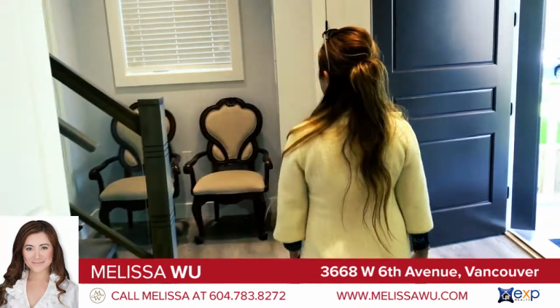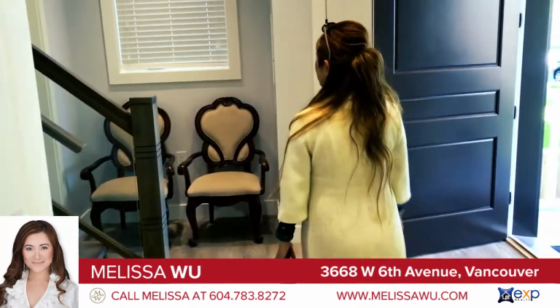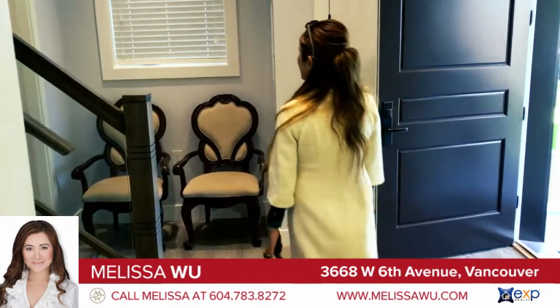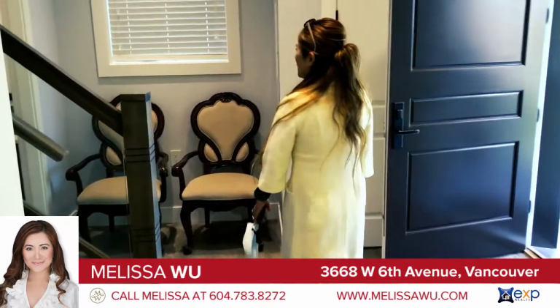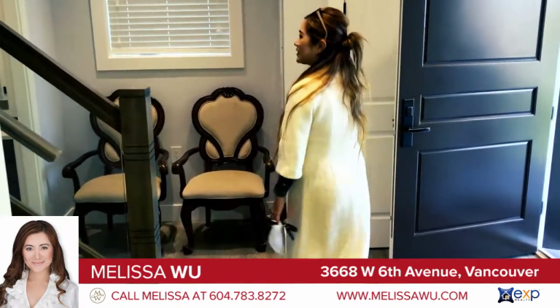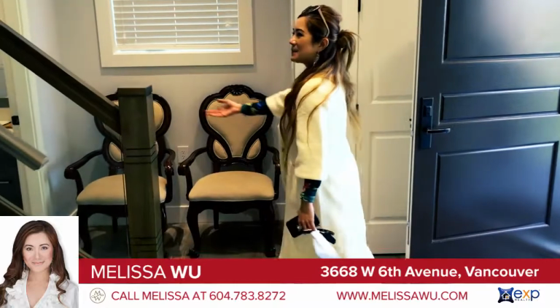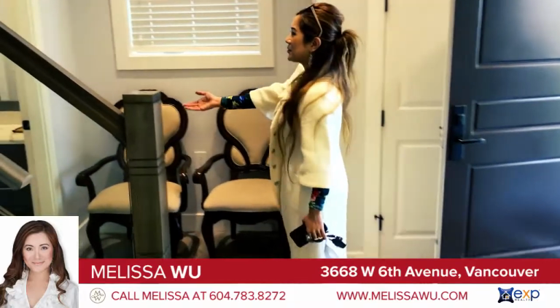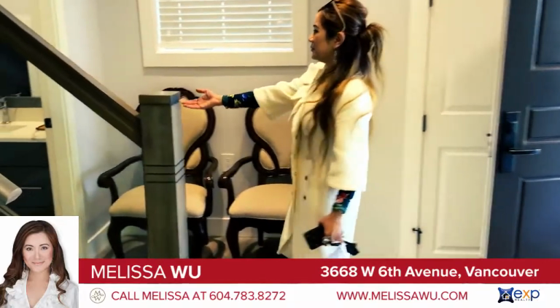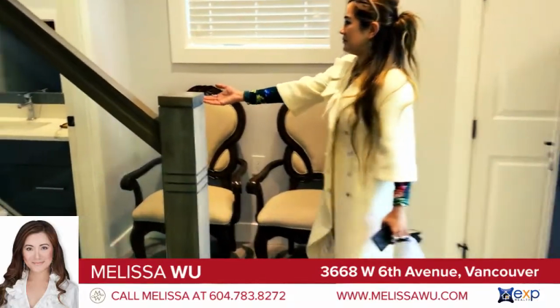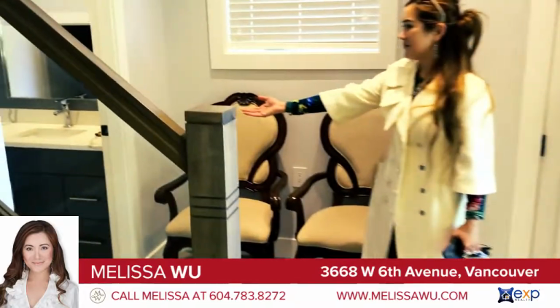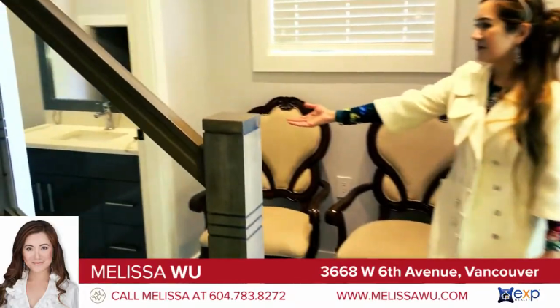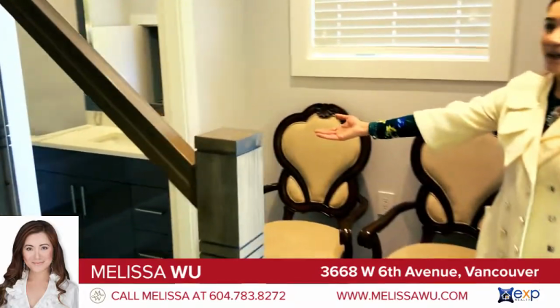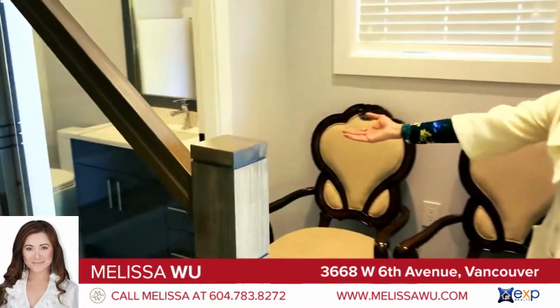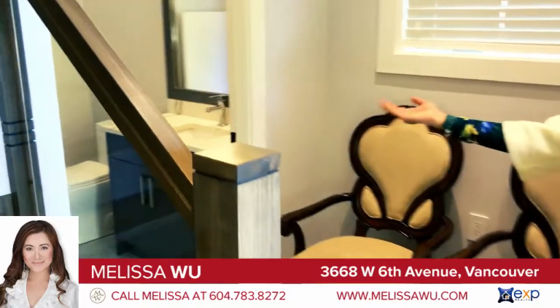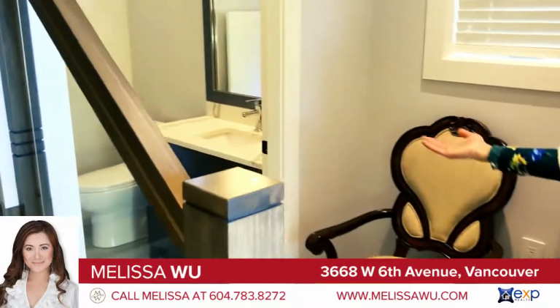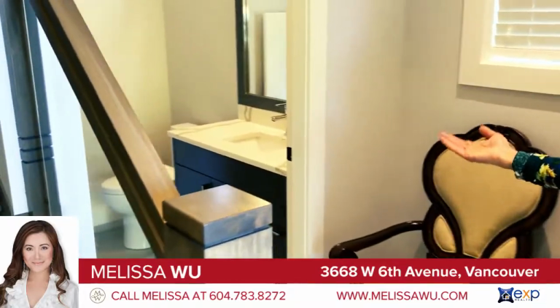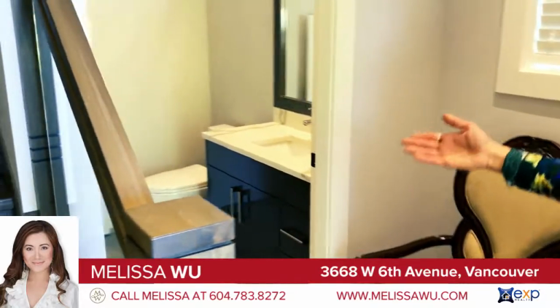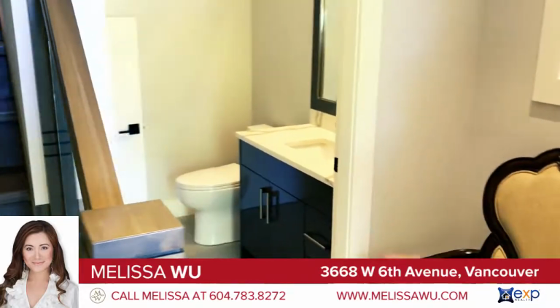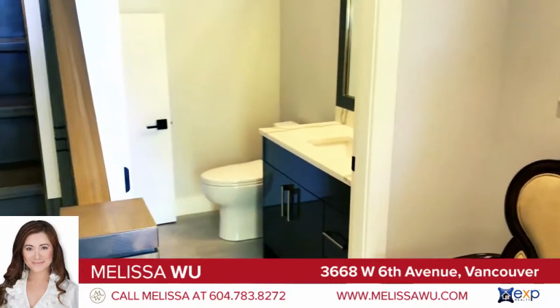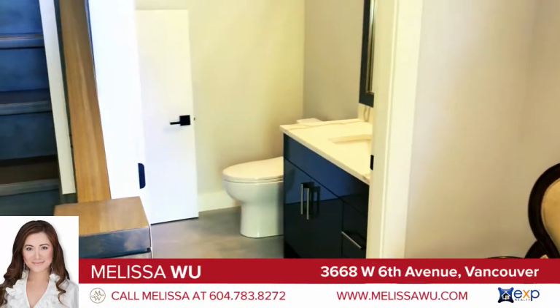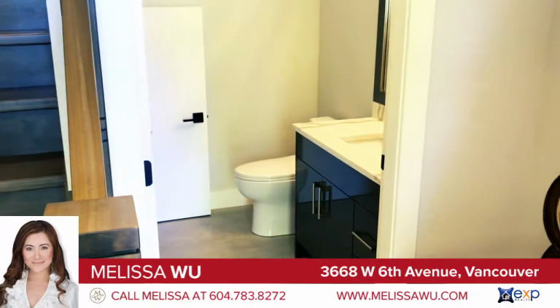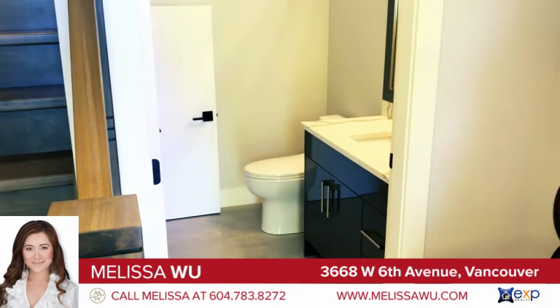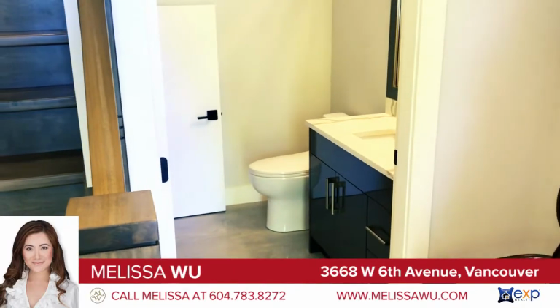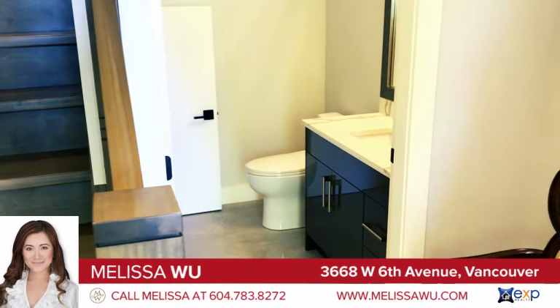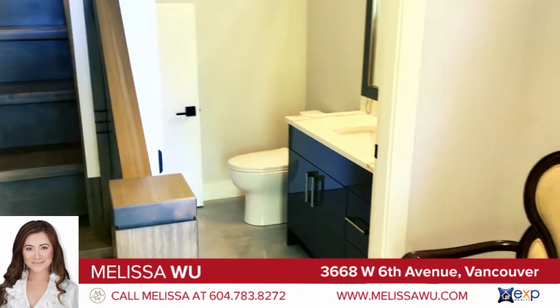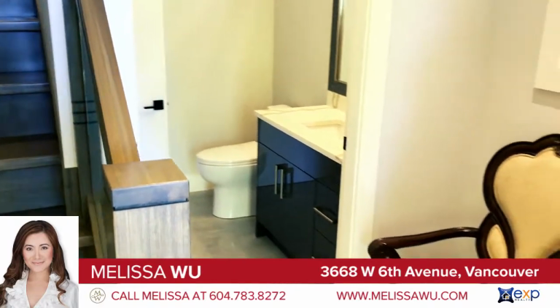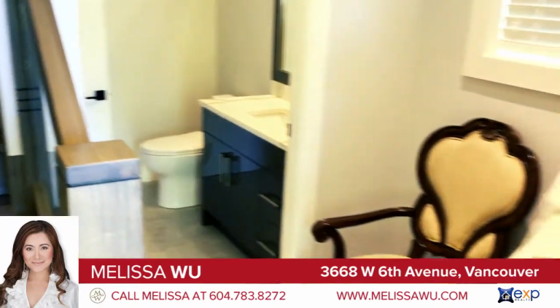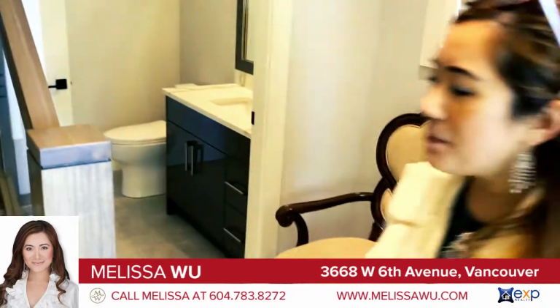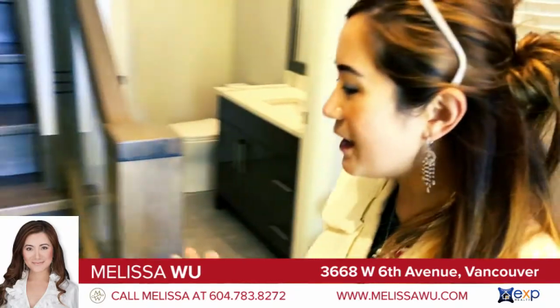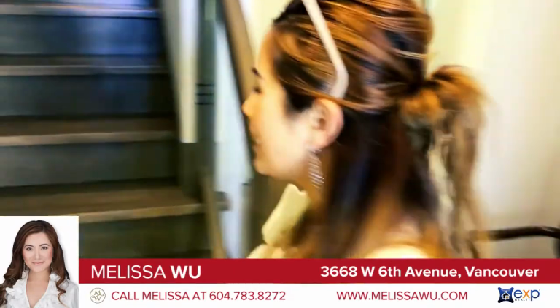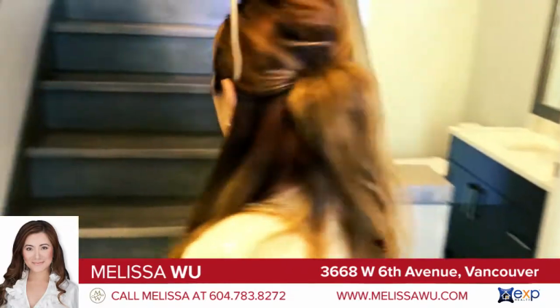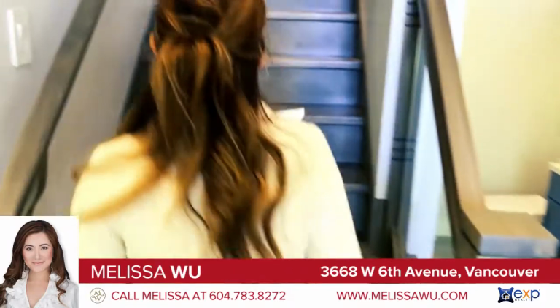Over here, we have the guest powder room. And from the powder room, there's access to the basement crawl space. Now come on and take a look upstairs.